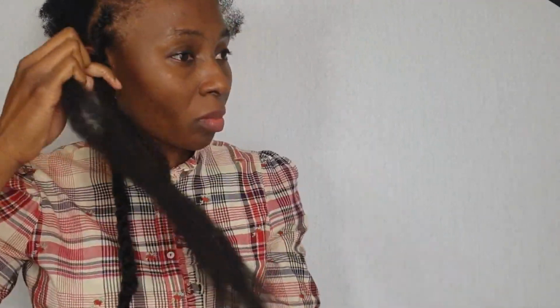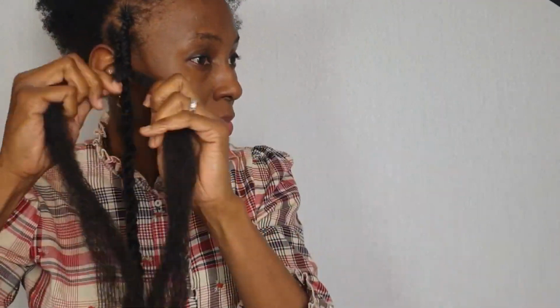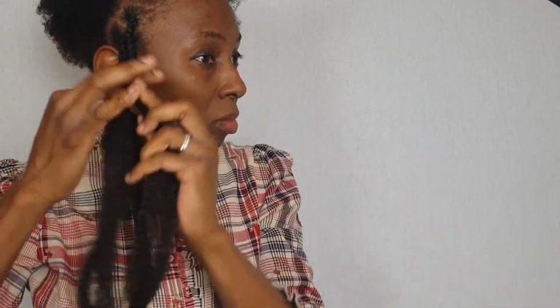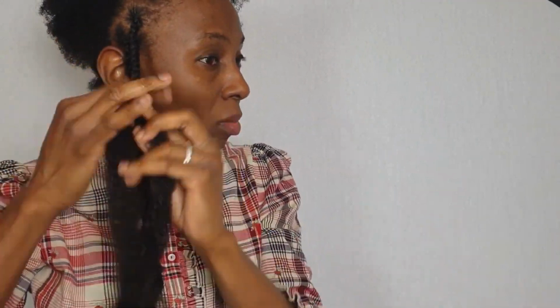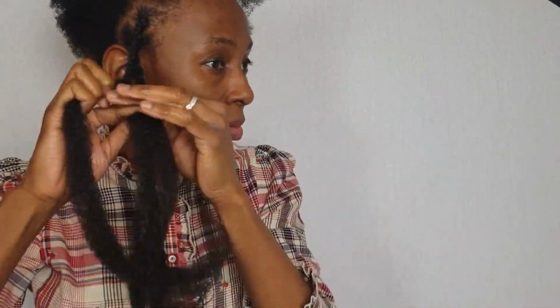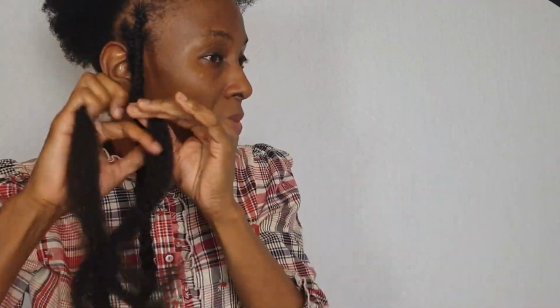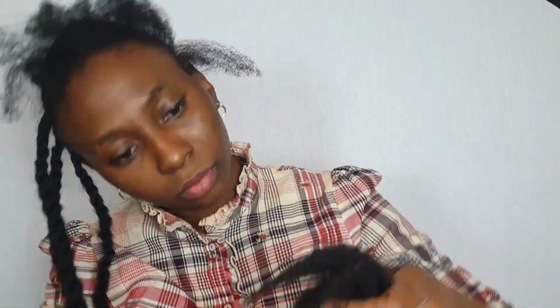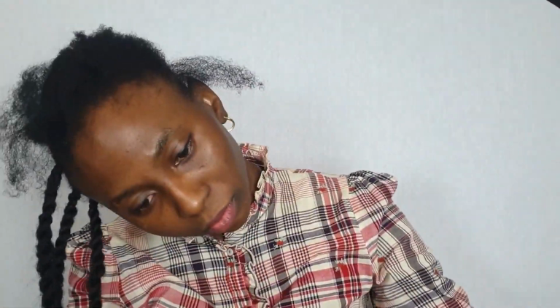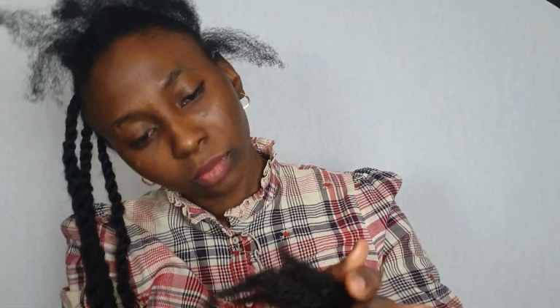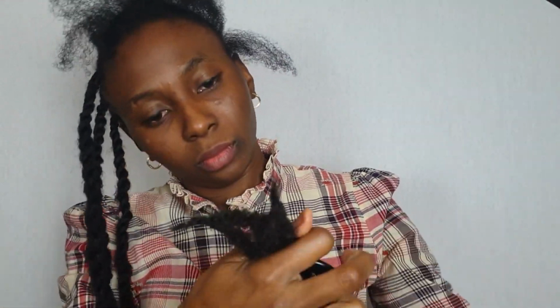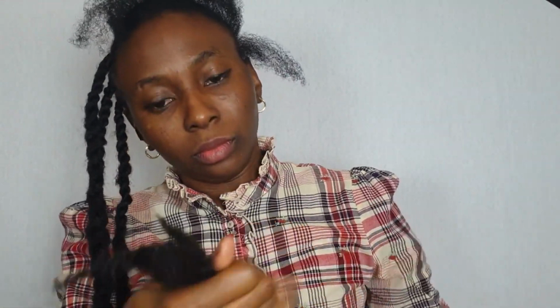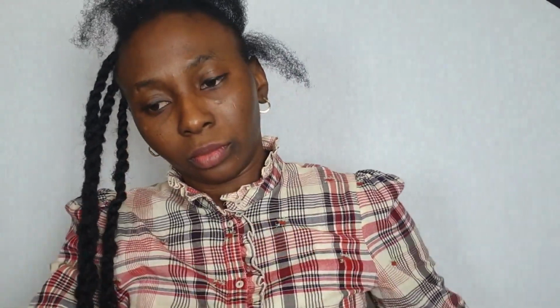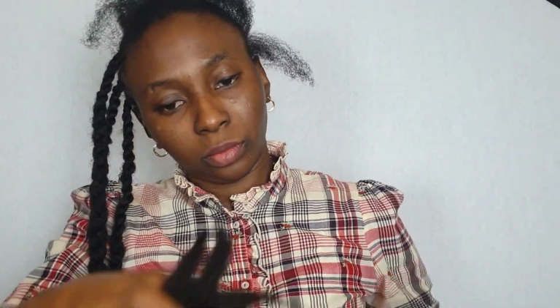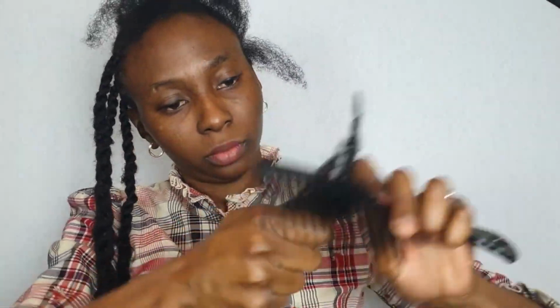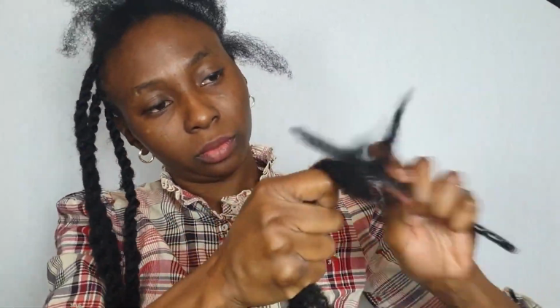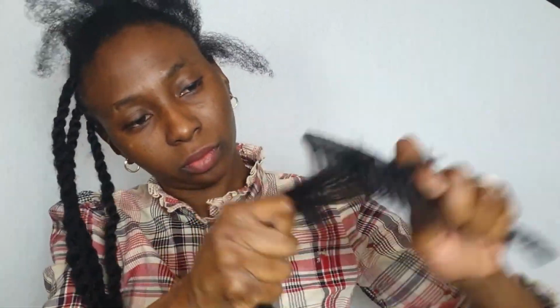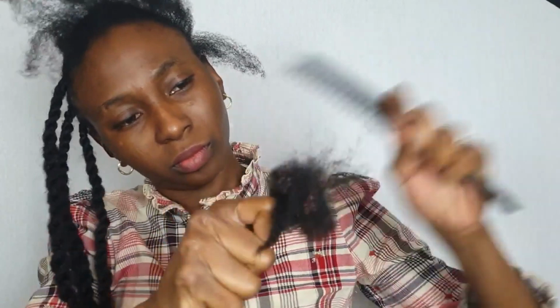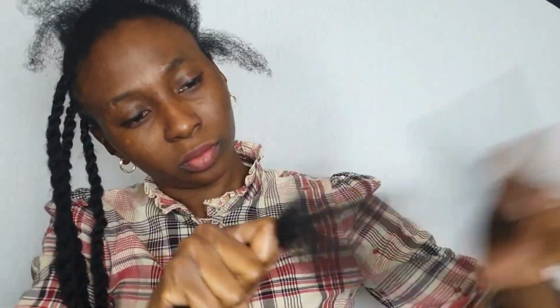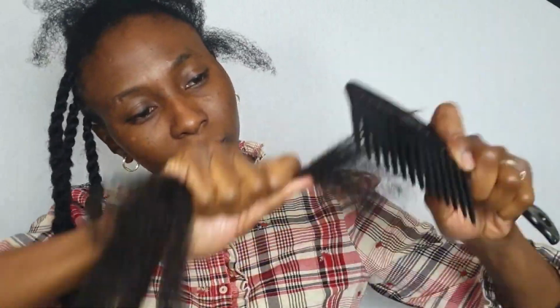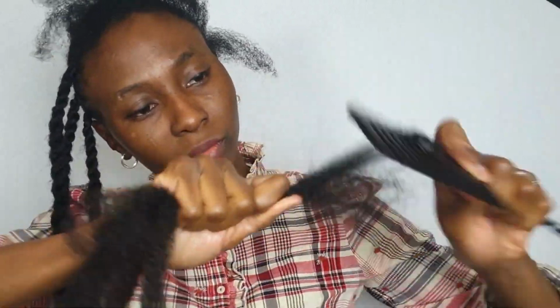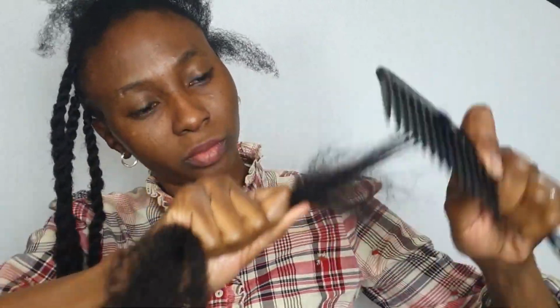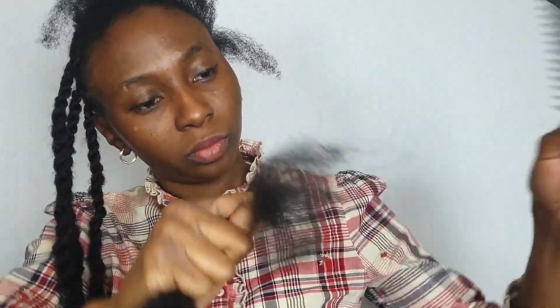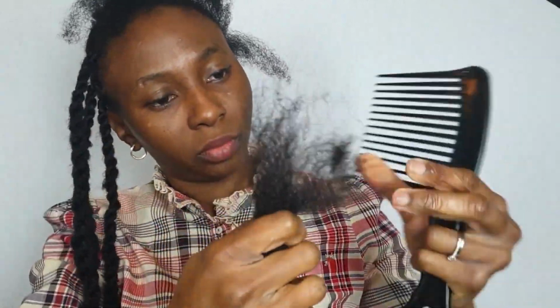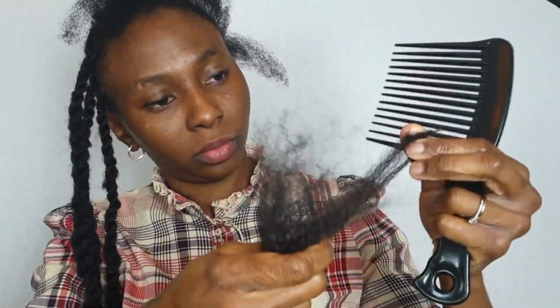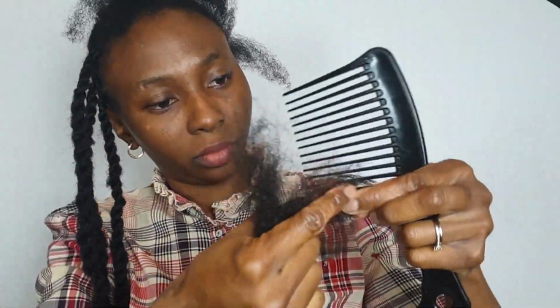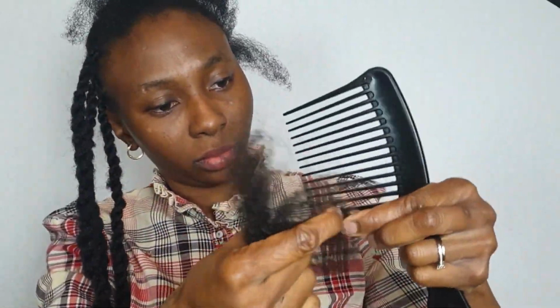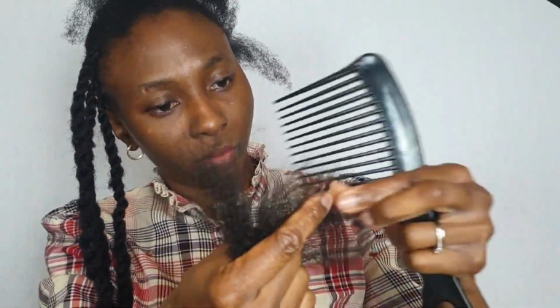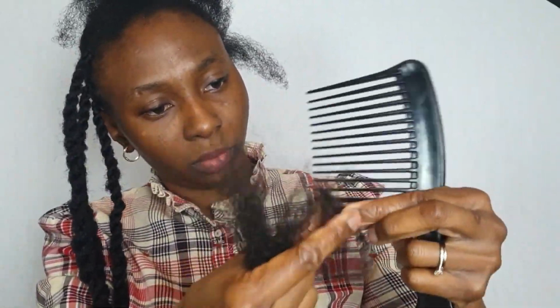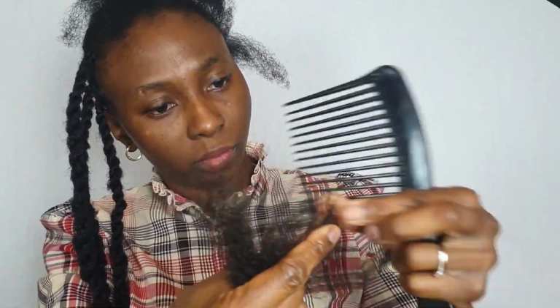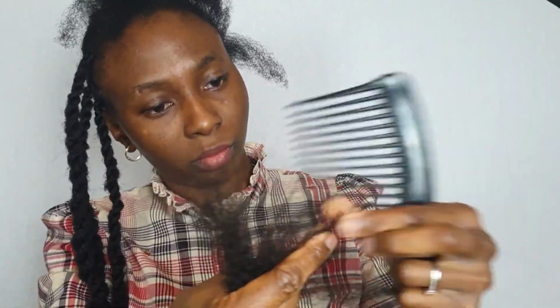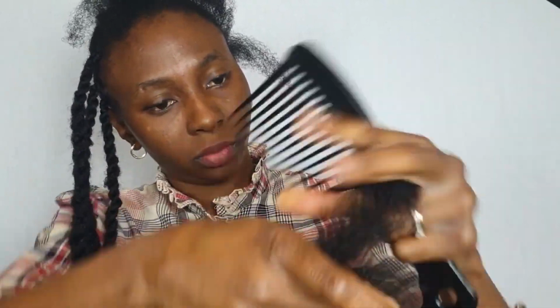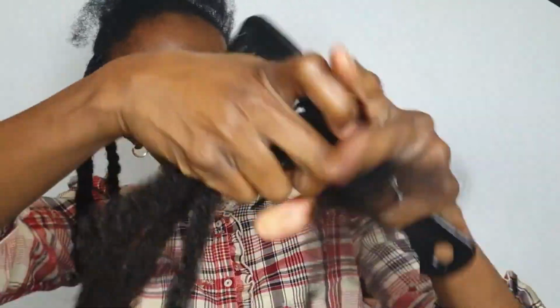I literally need to detangle the ends of the hair so that when I'm twisting, it's able to form a proper seal.